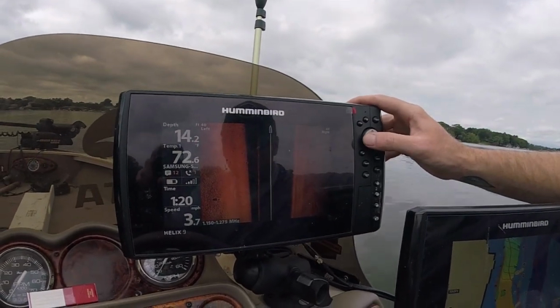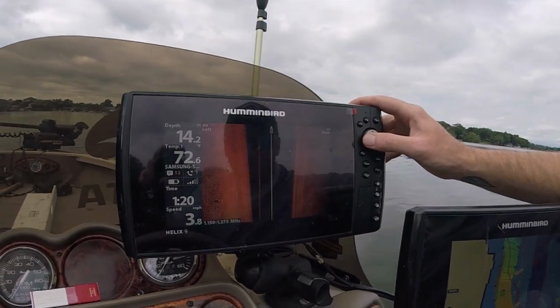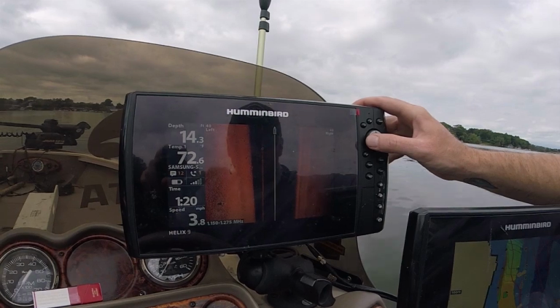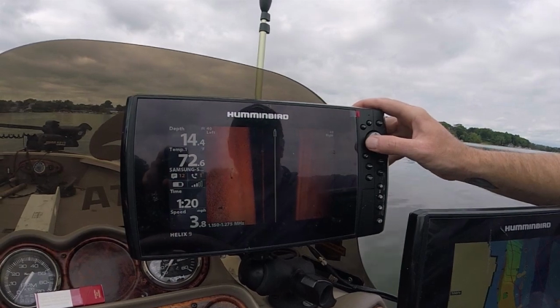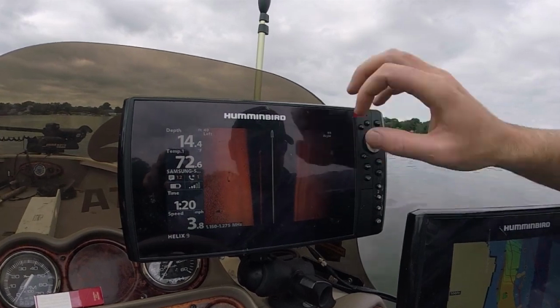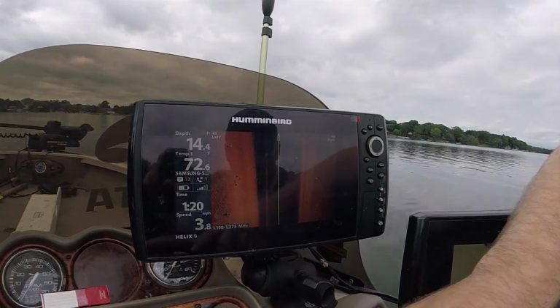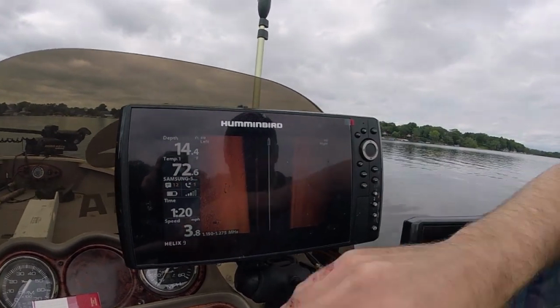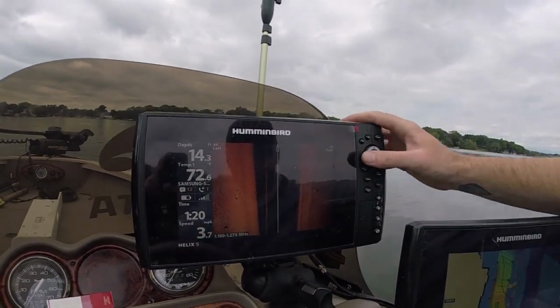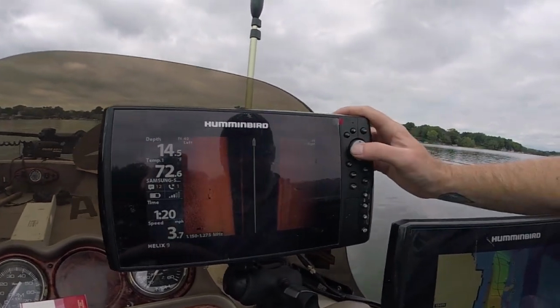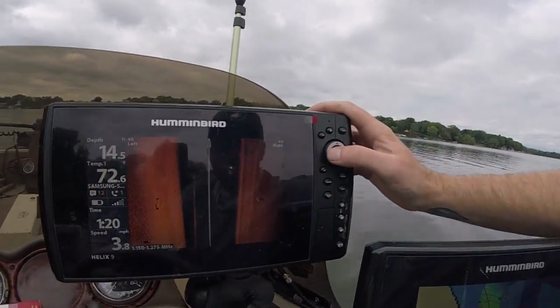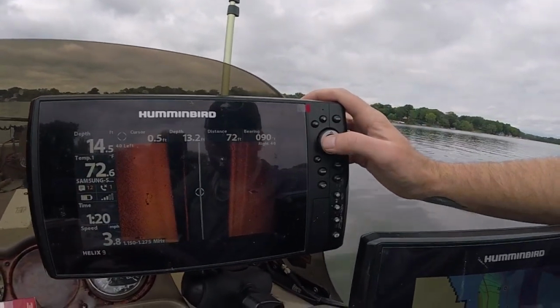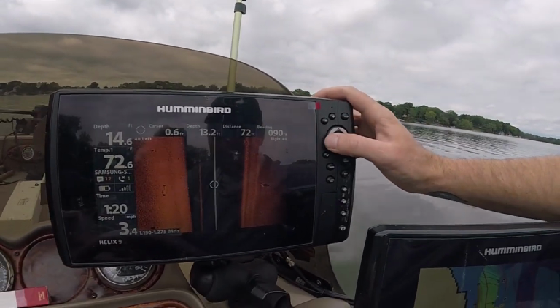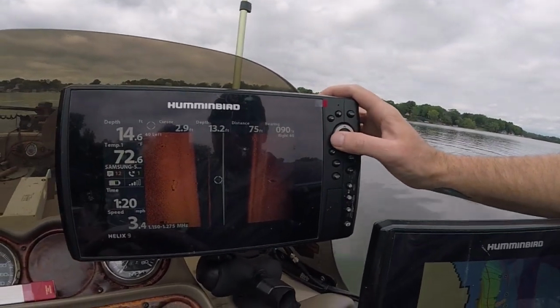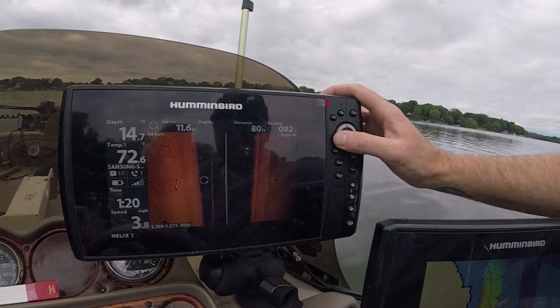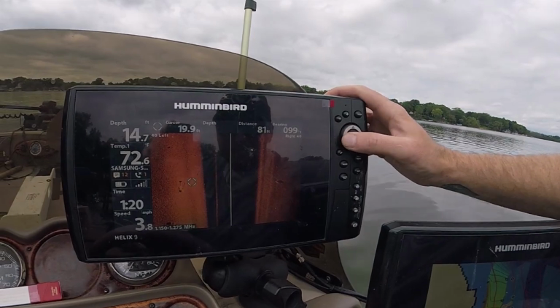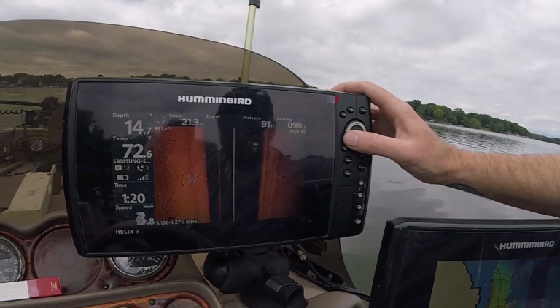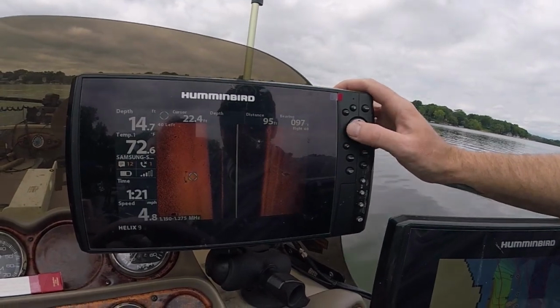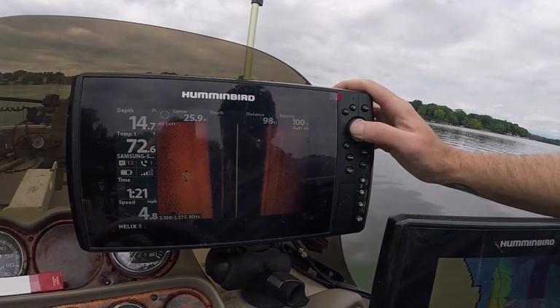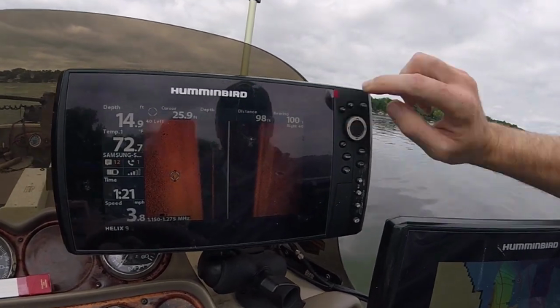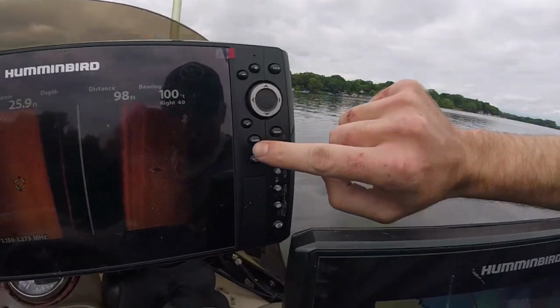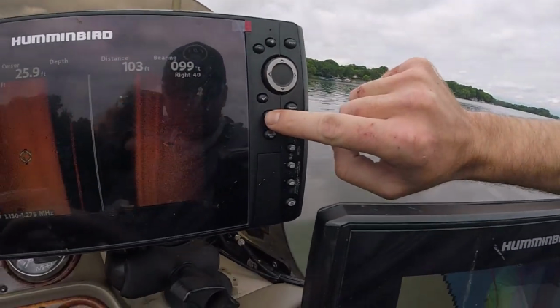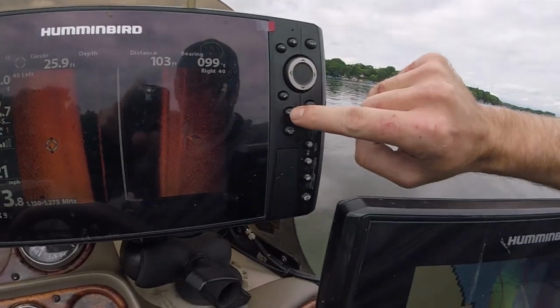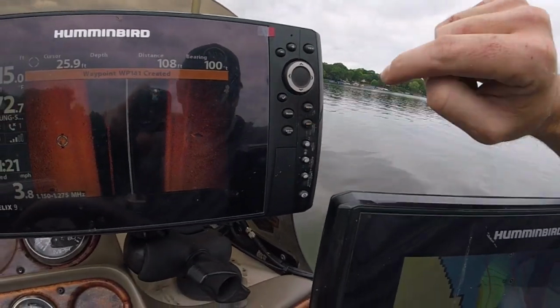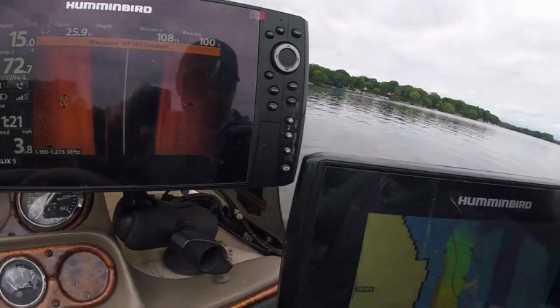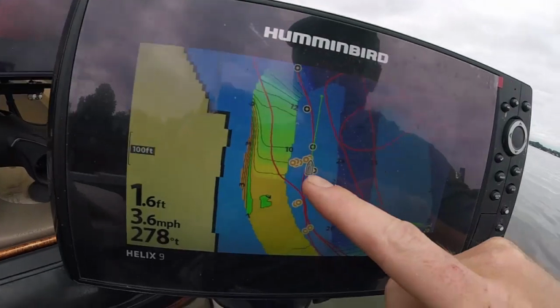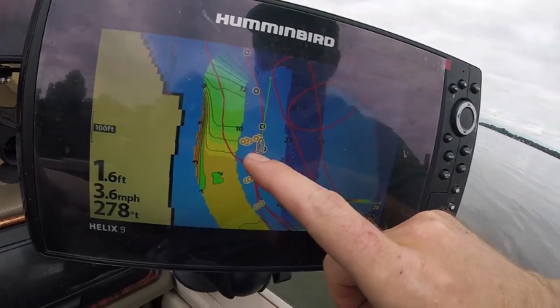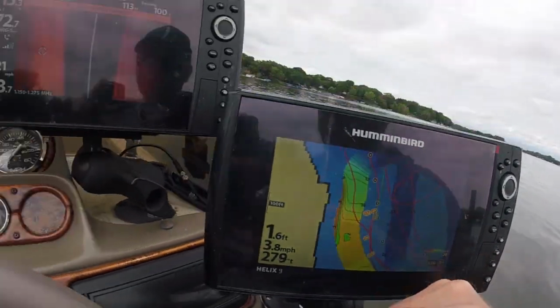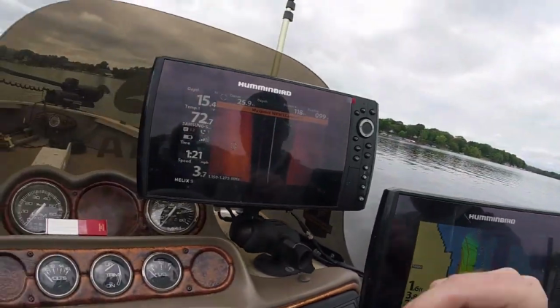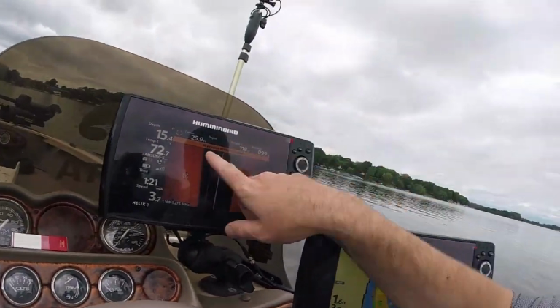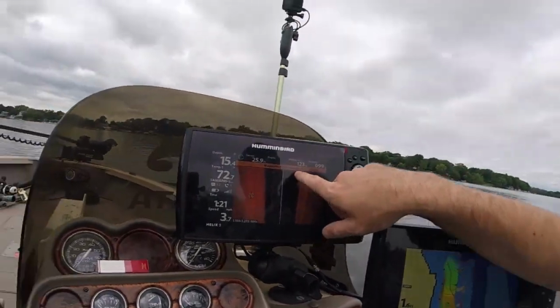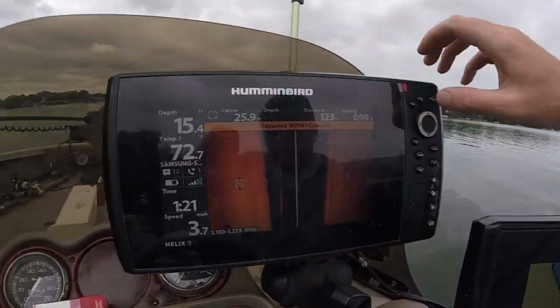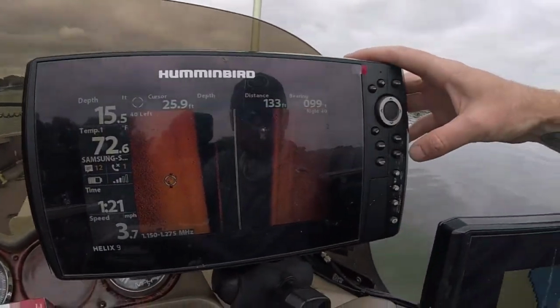It didn't come in that clear, but you can see right here is the actual boat. All I do is arrow over on this scan, right over to the top of it, hit the mark button, and the waypoint instantly shows up — waypoint 141 created.